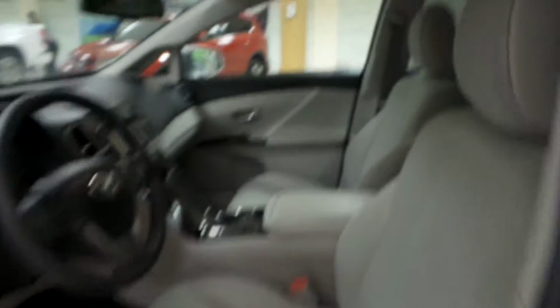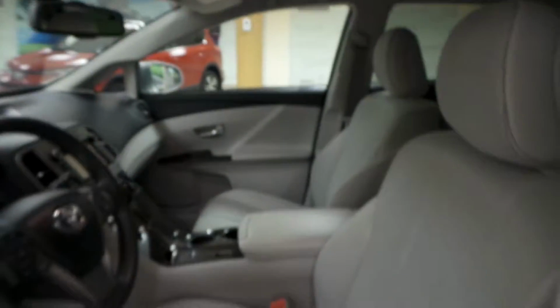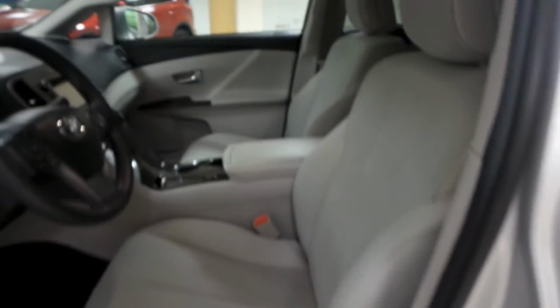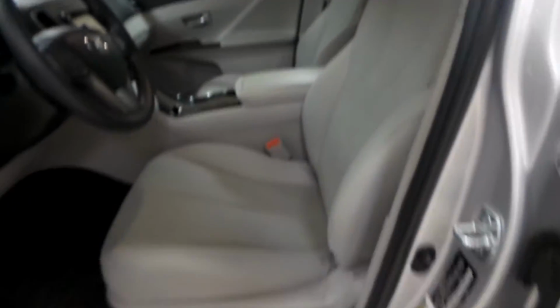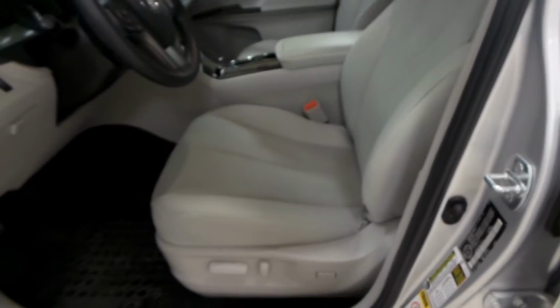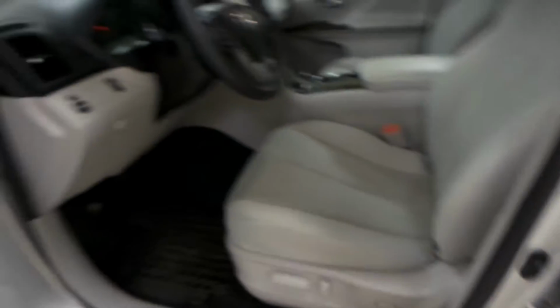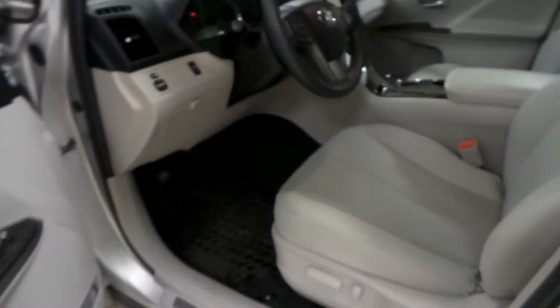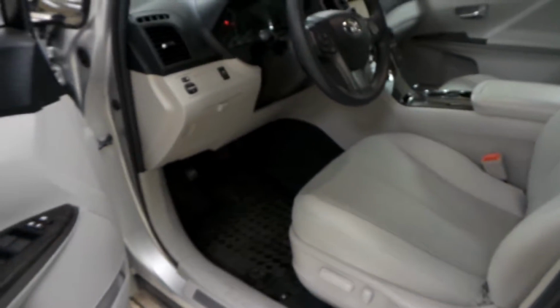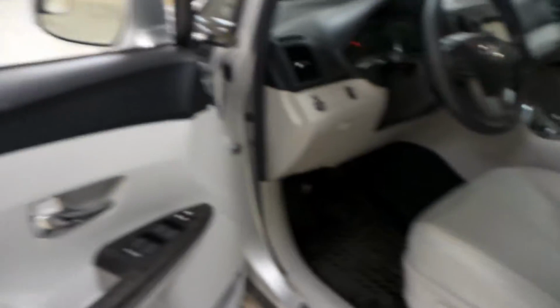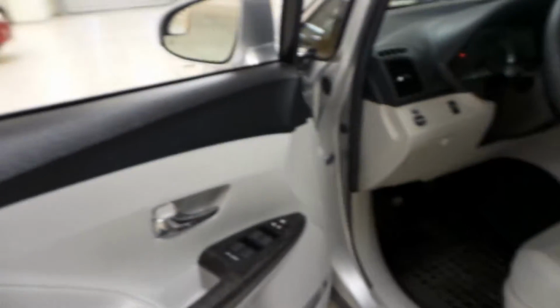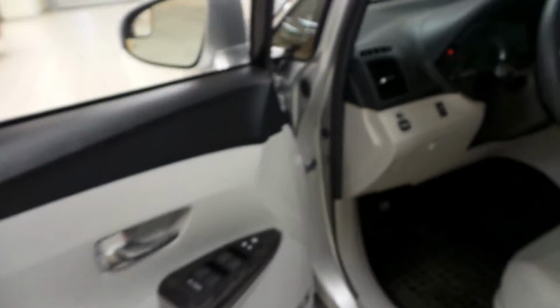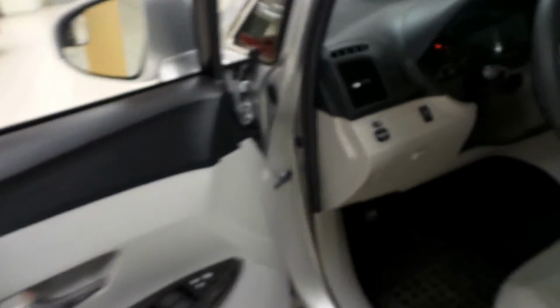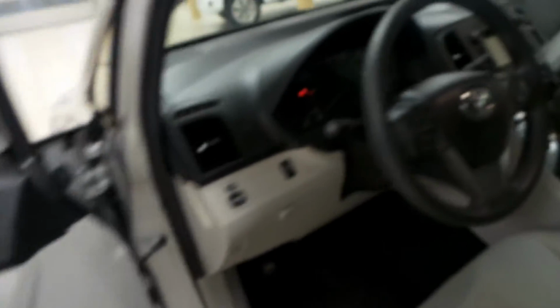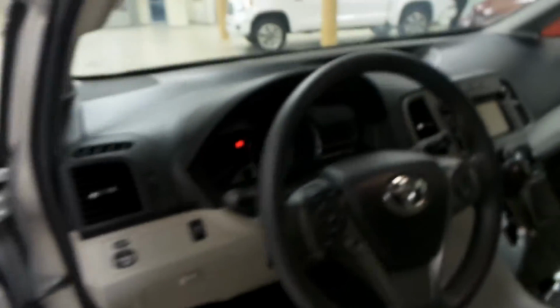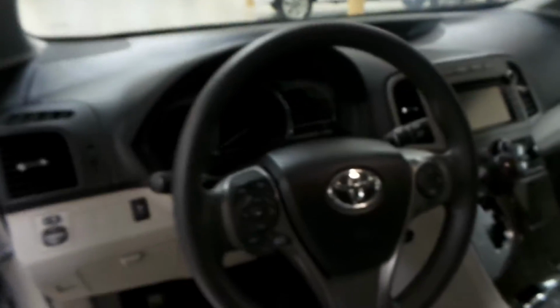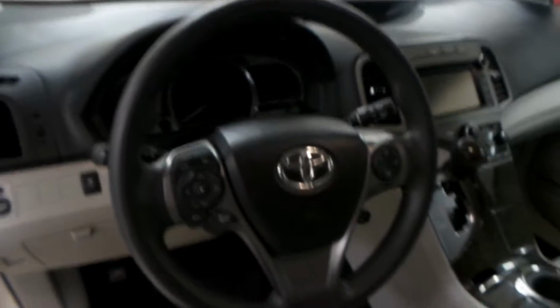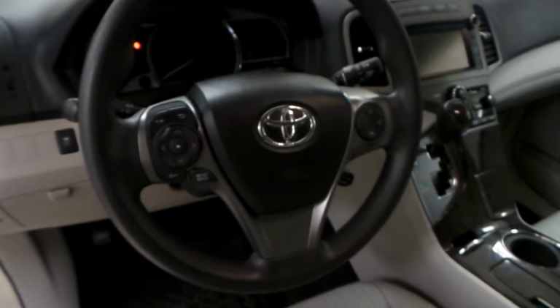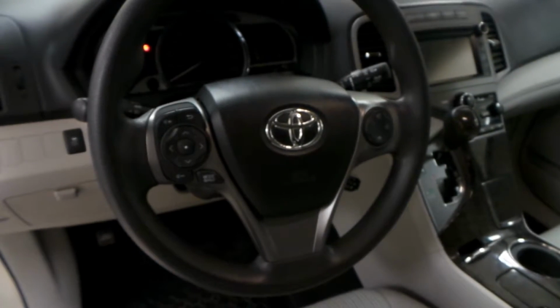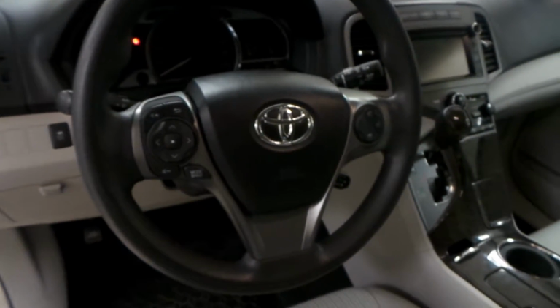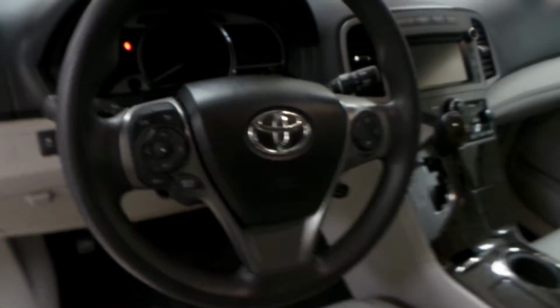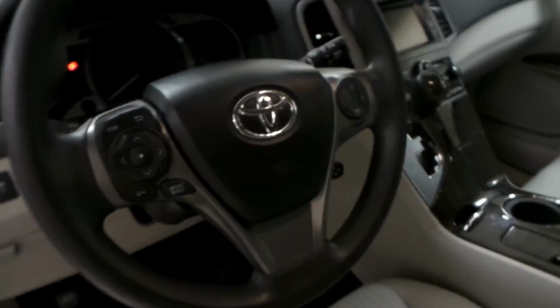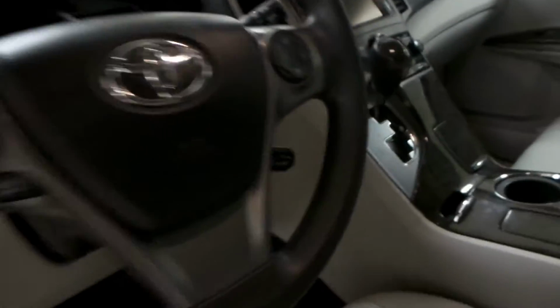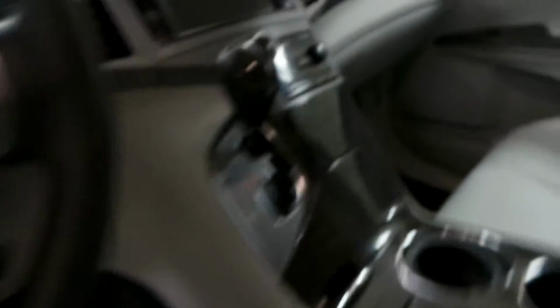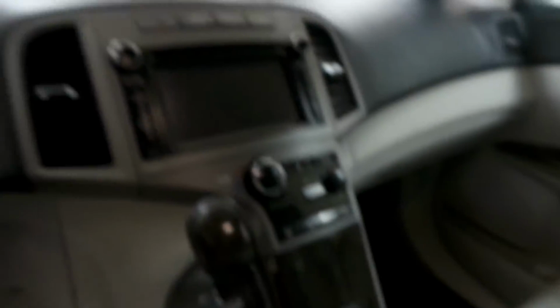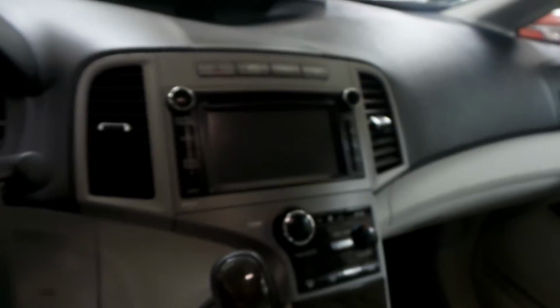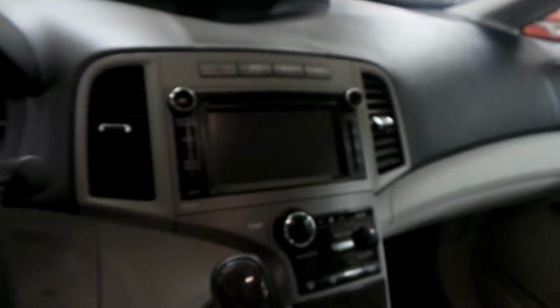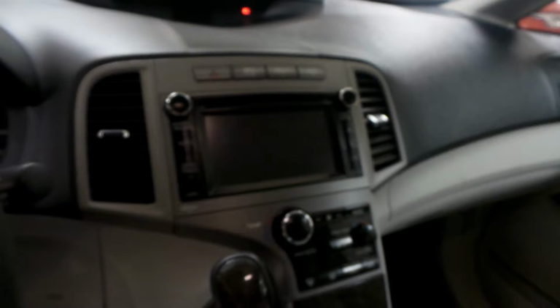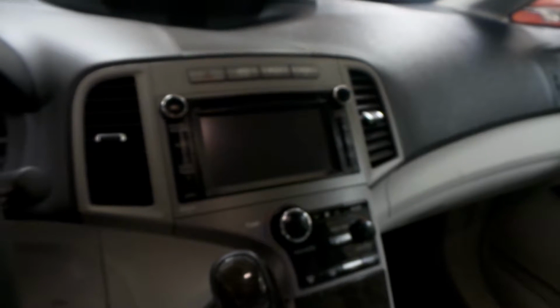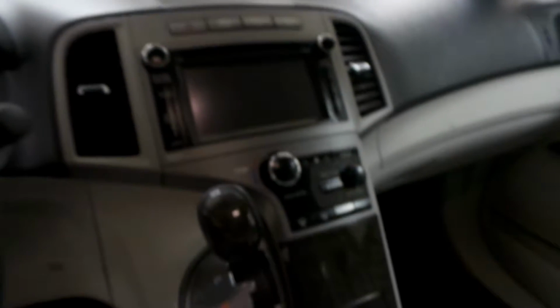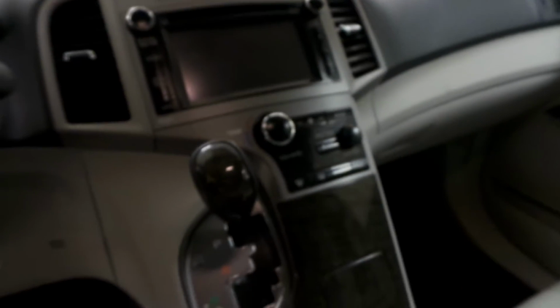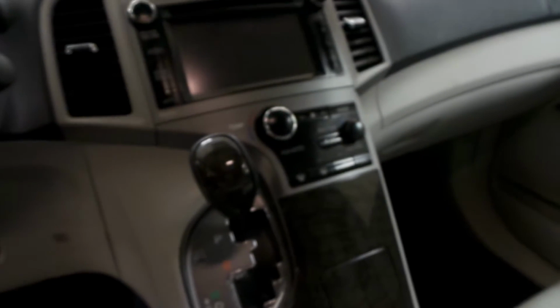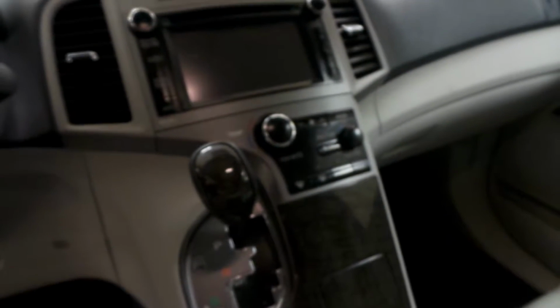Gray vinyl interior with power seats as well as front floor mats. Power windows, power locks. We have Bluetooth, radio and cruise control on the steering wheel. MFM radio with a CD player as well as dual climate zone.